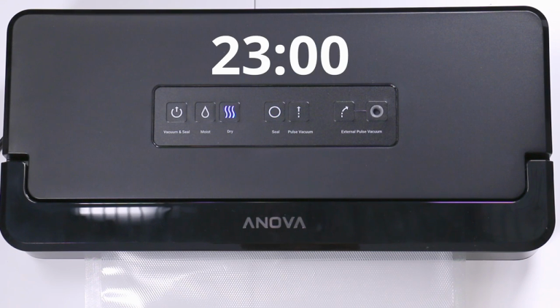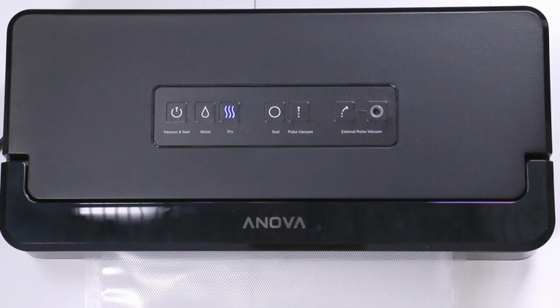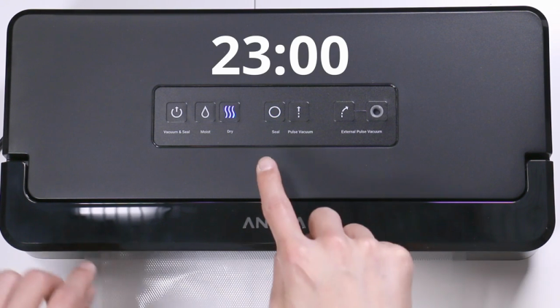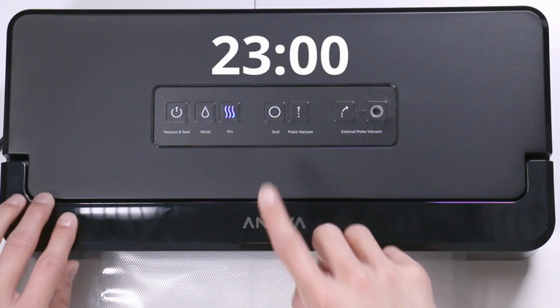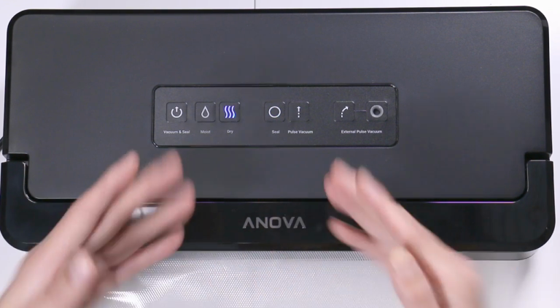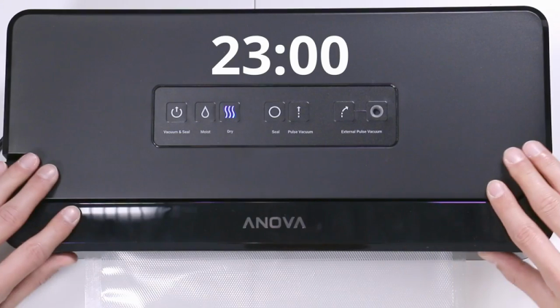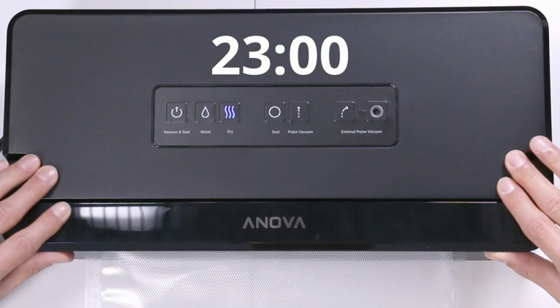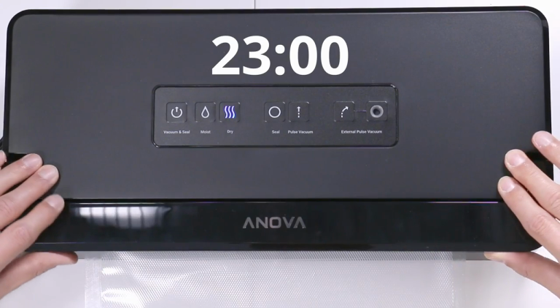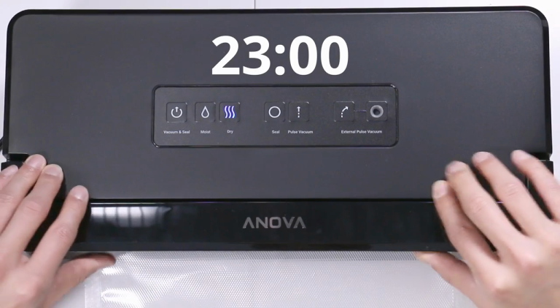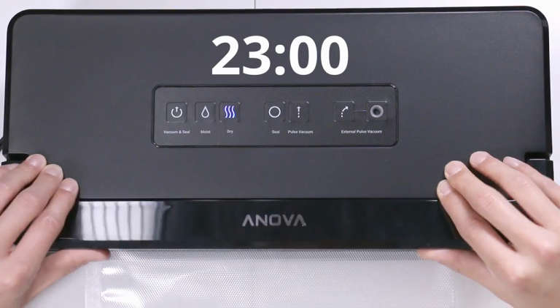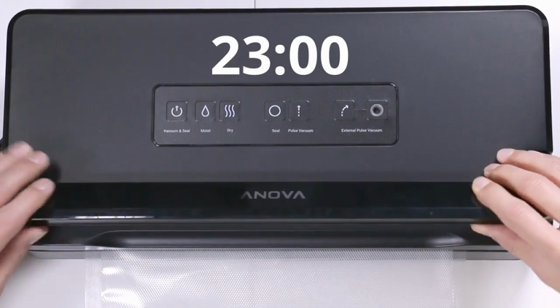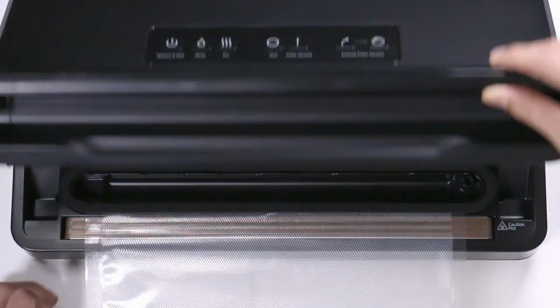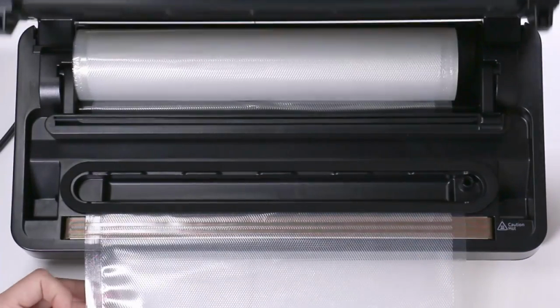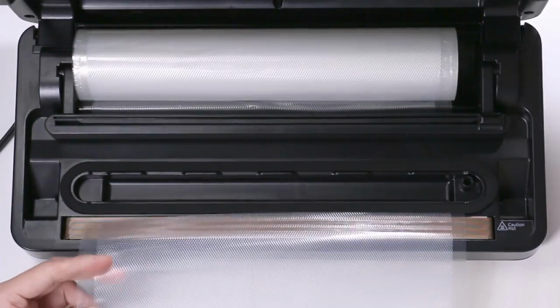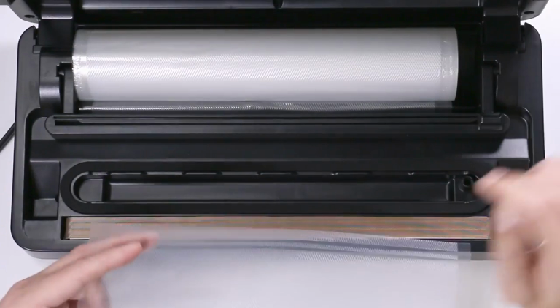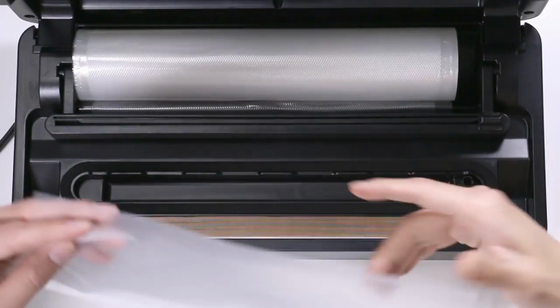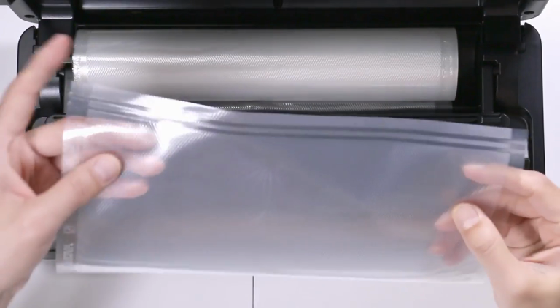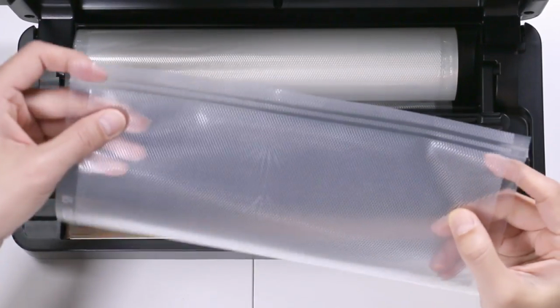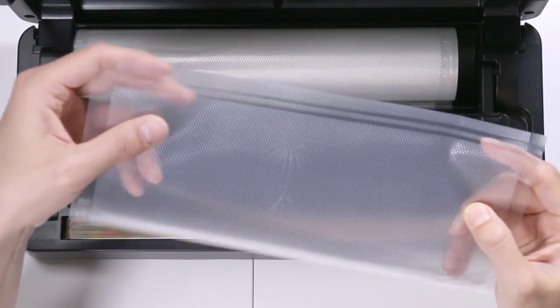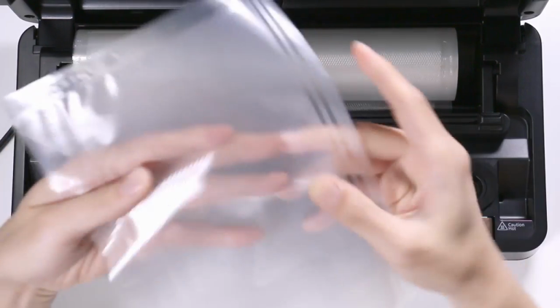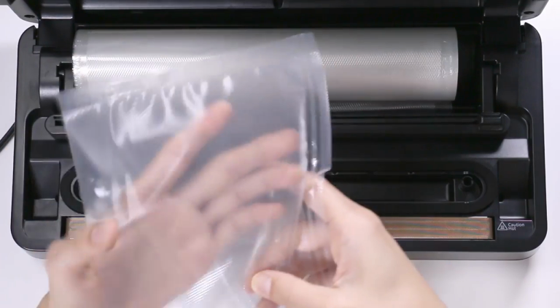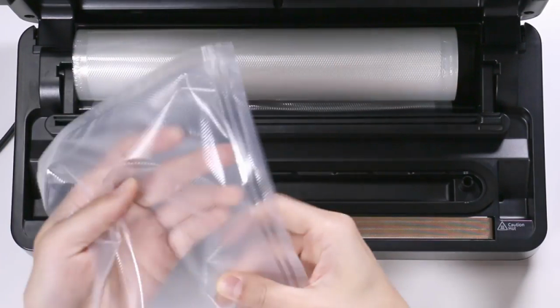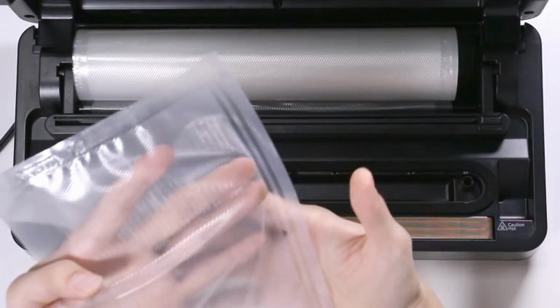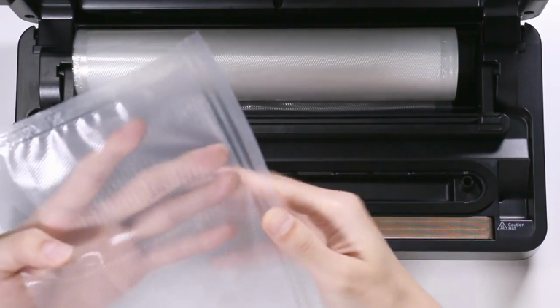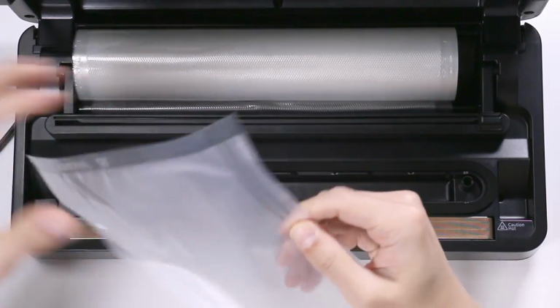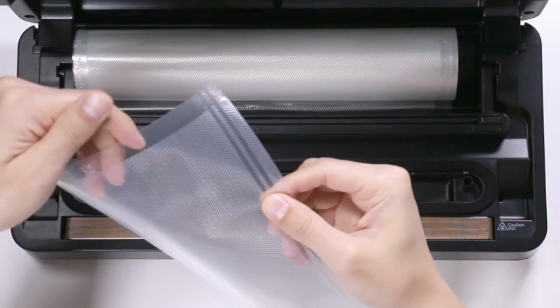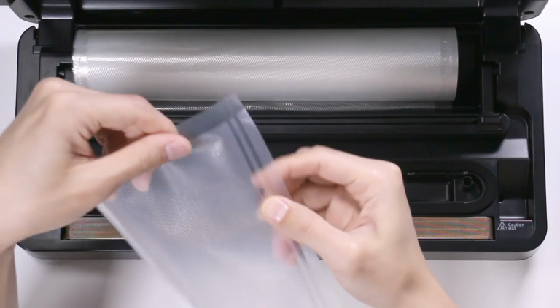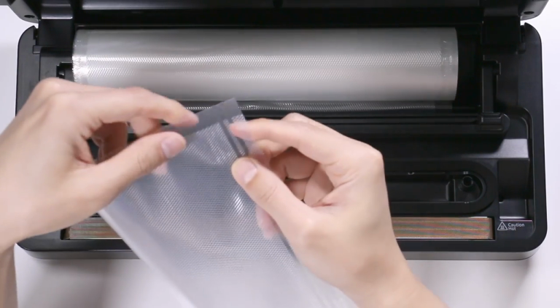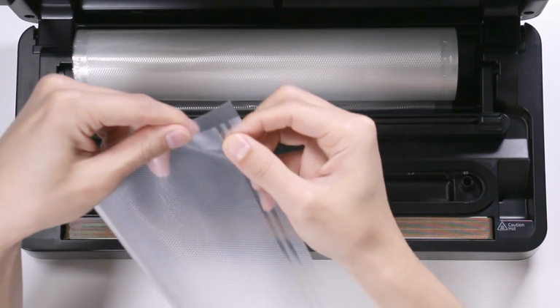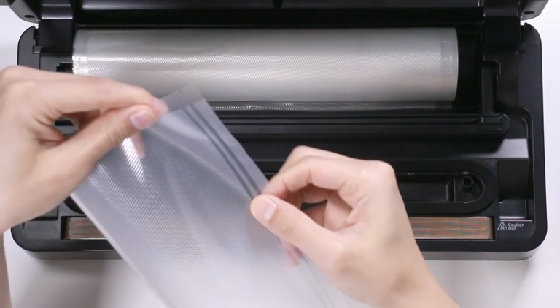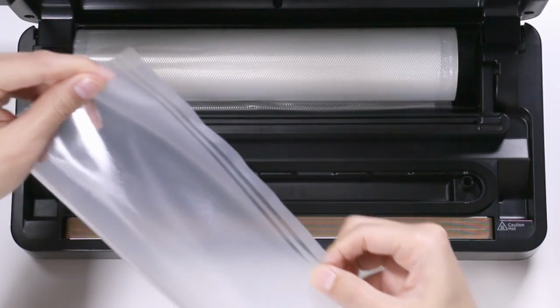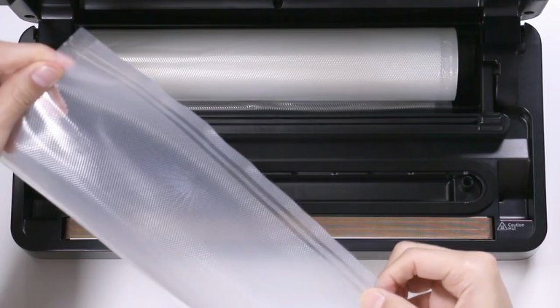The blue light is gone, so it's sealed. I'm going to open it again — and voila. This thing does a double seal, making it super strong.